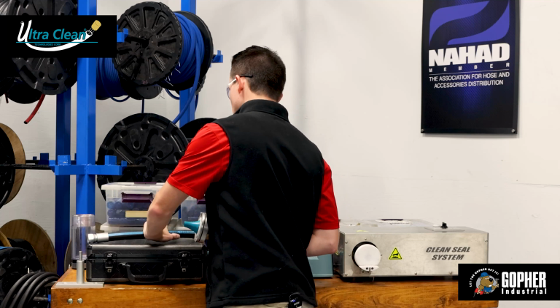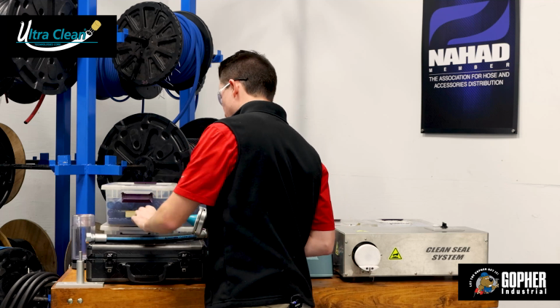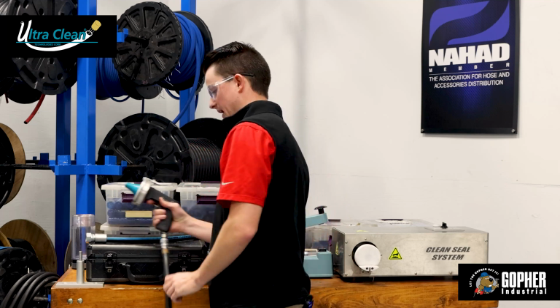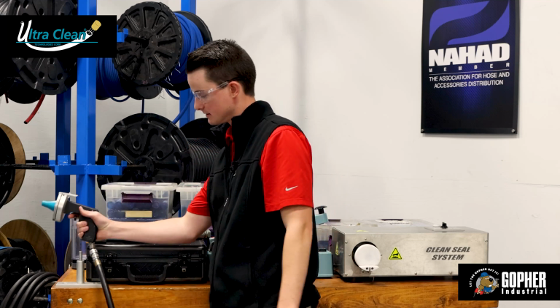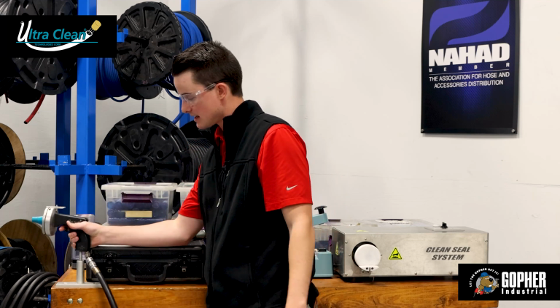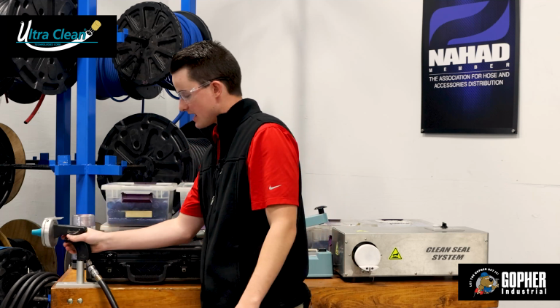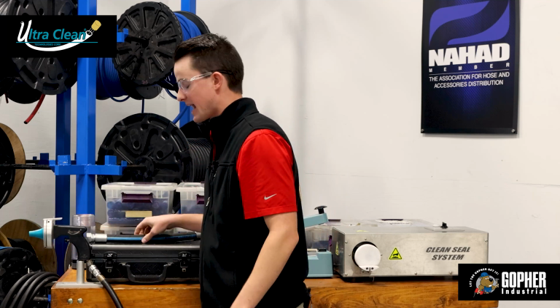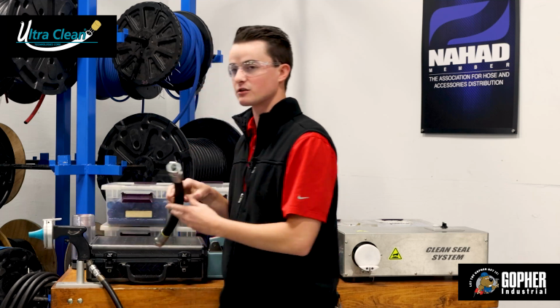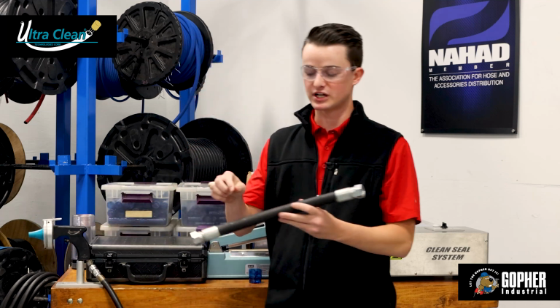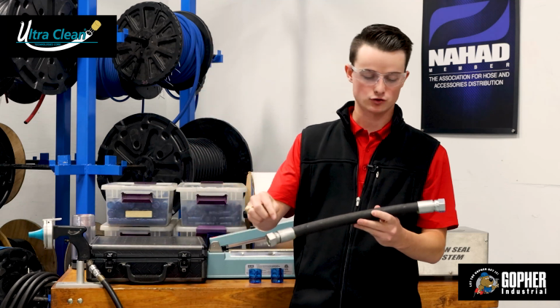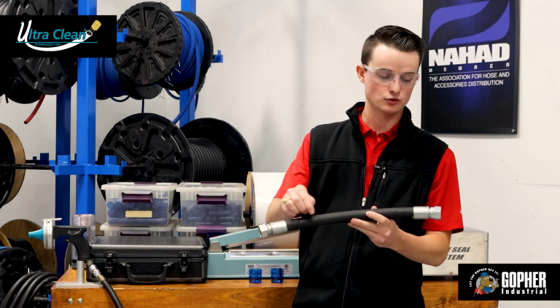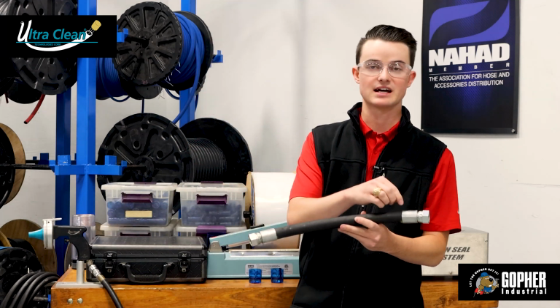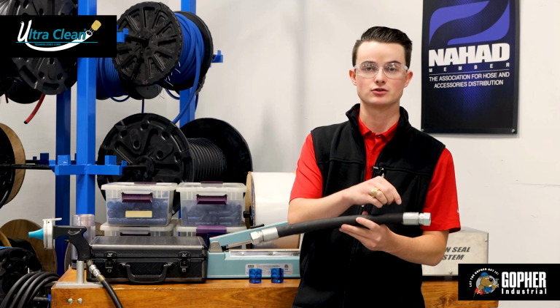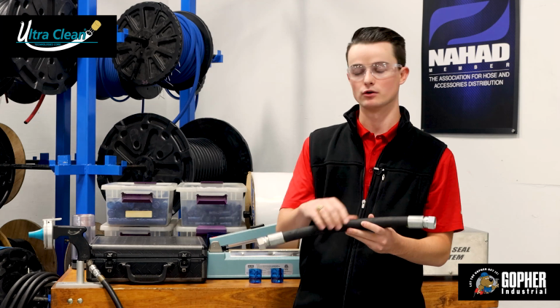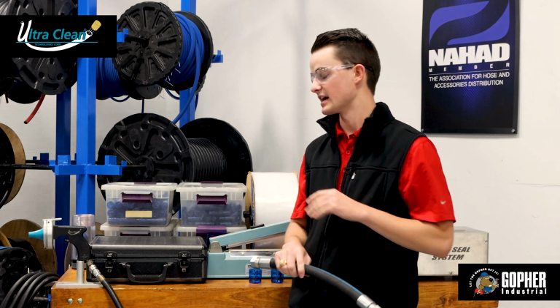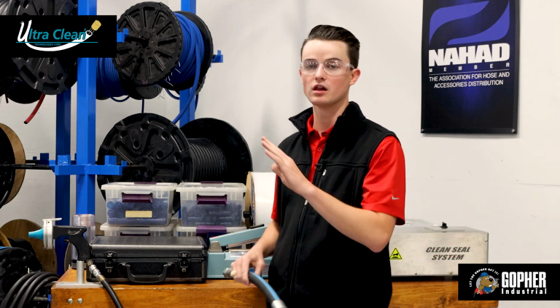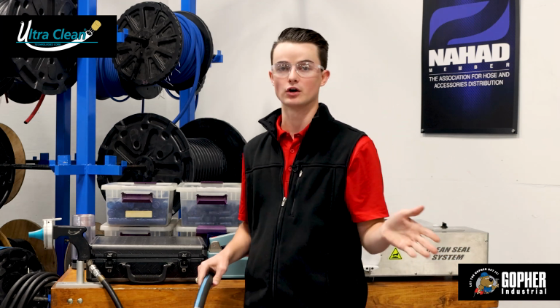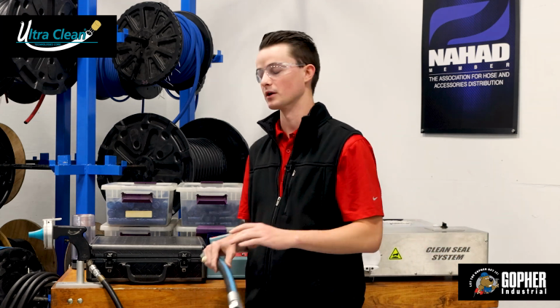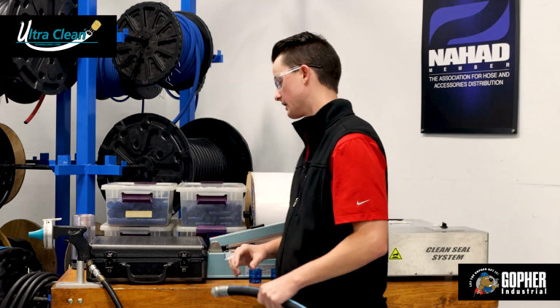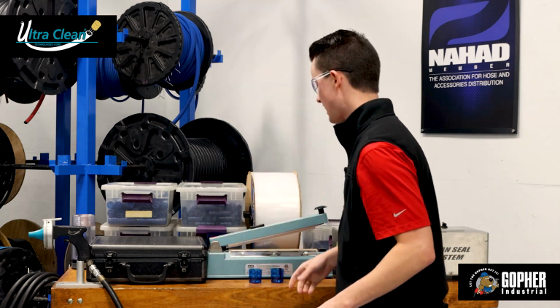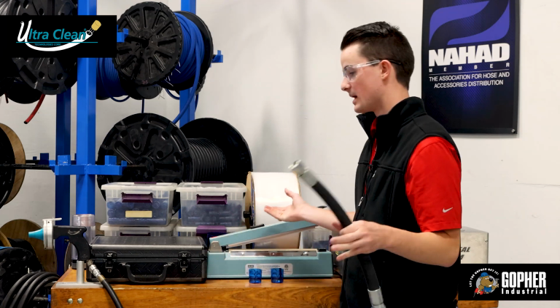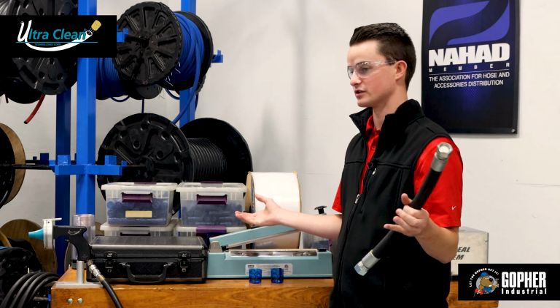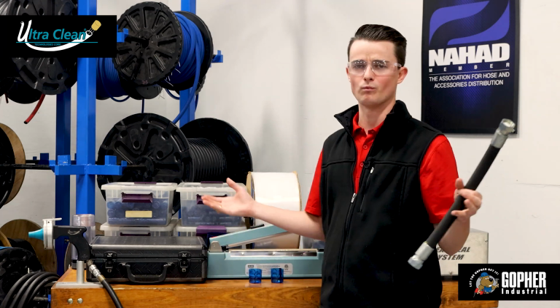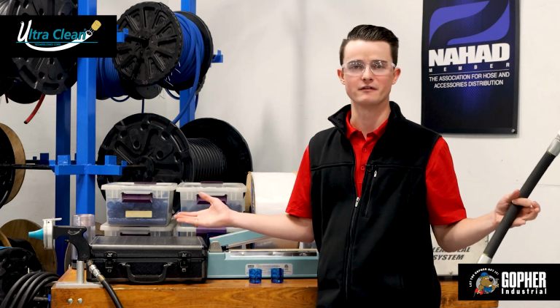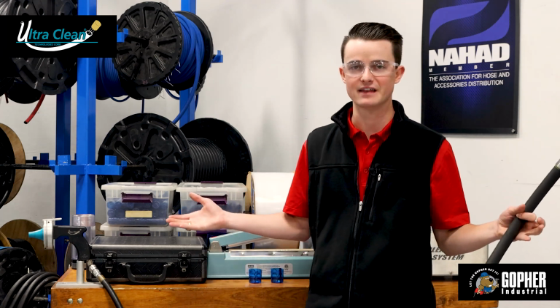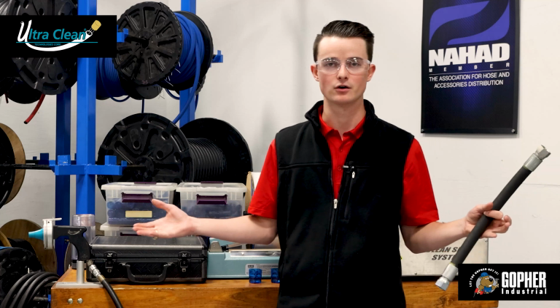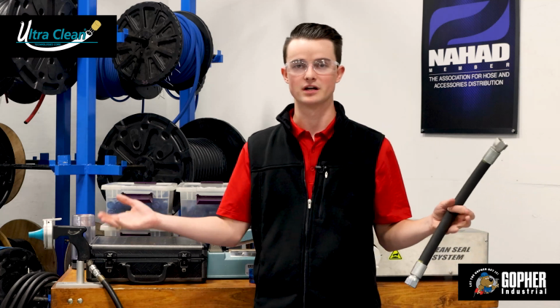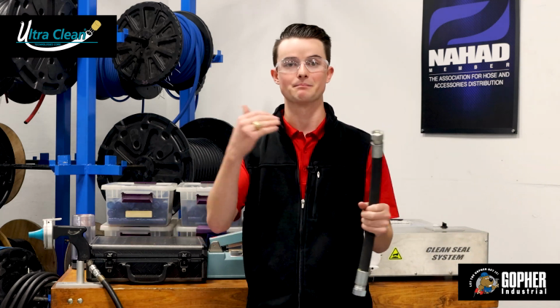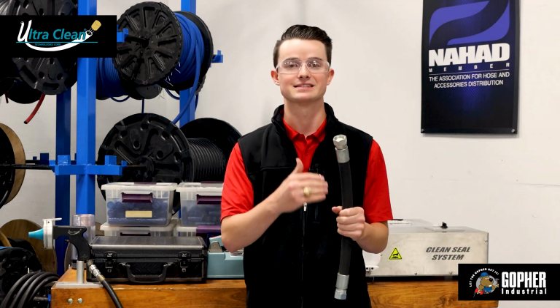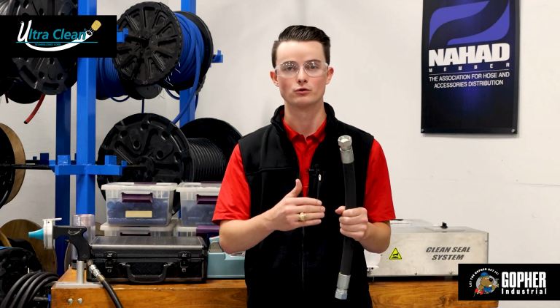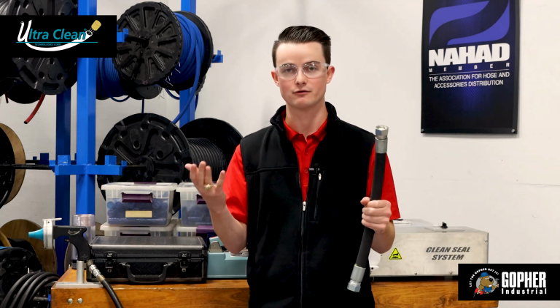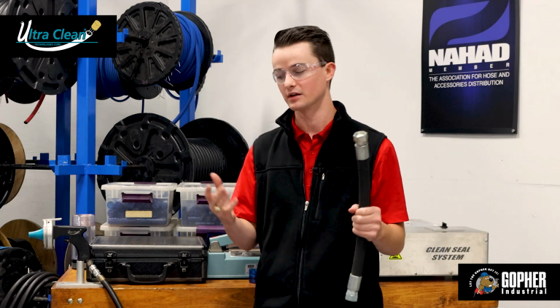The good part about that is that as the projectile travels through the inside of the hydraulic hose, it takes all of the dirt and debris with it. Now you may be asking yourself: what prevents any of that dirt or debris from getting back inside the hose after that's completed?